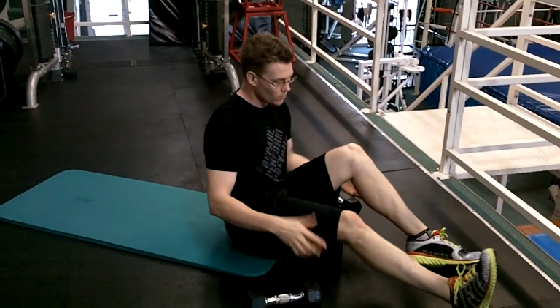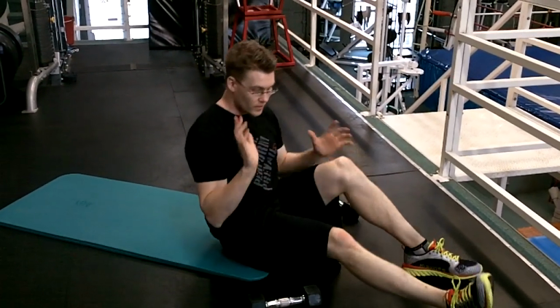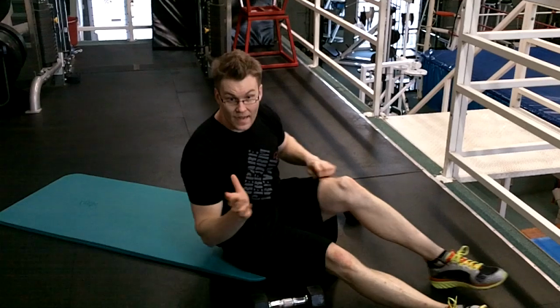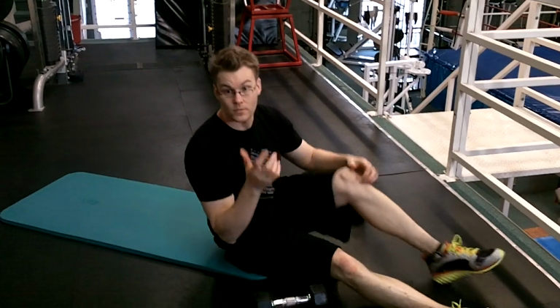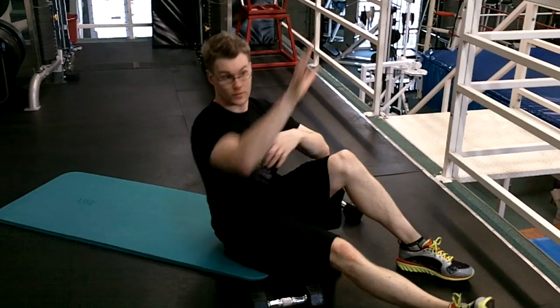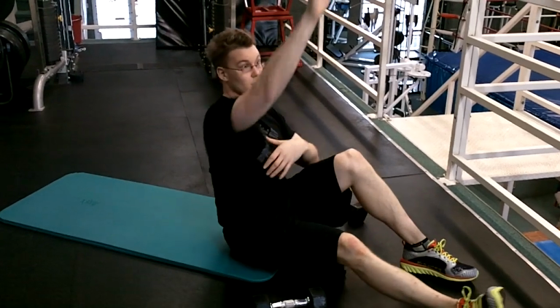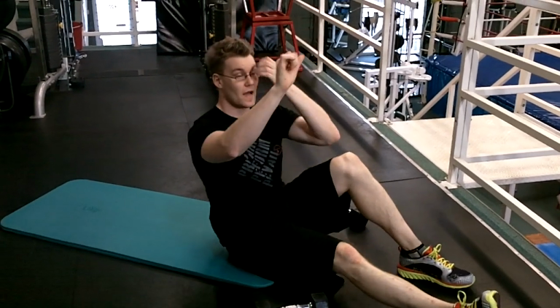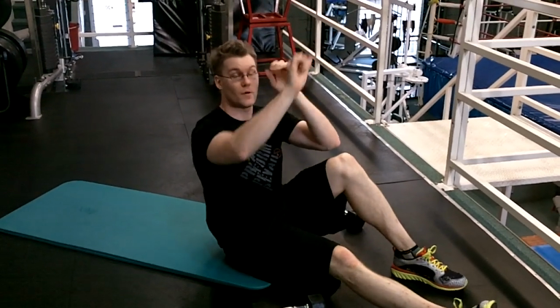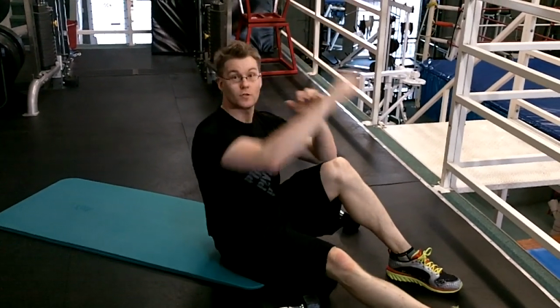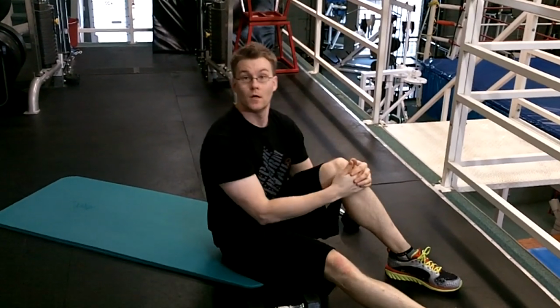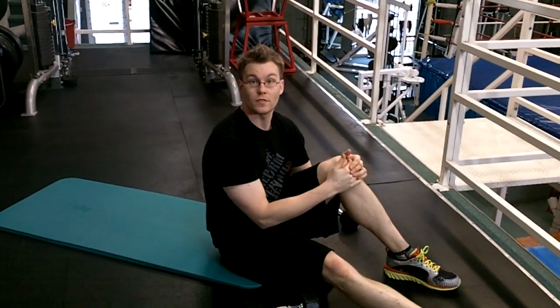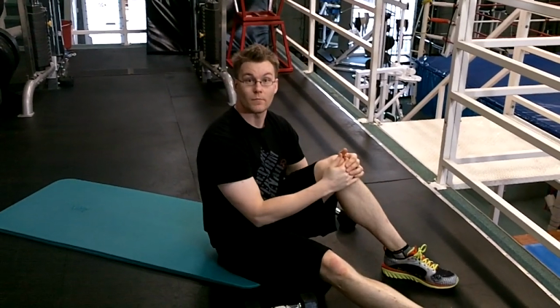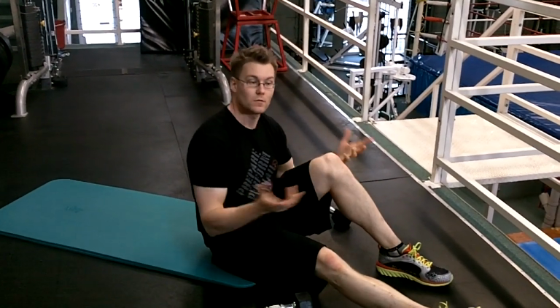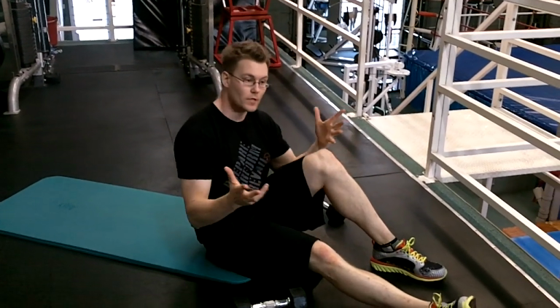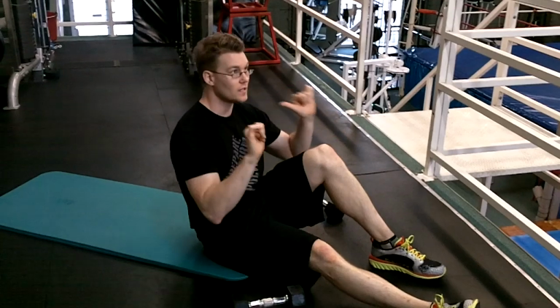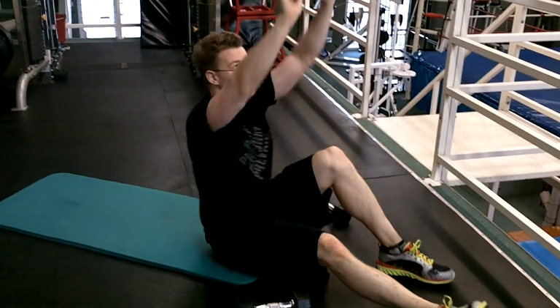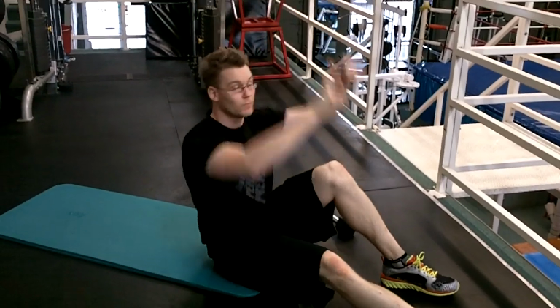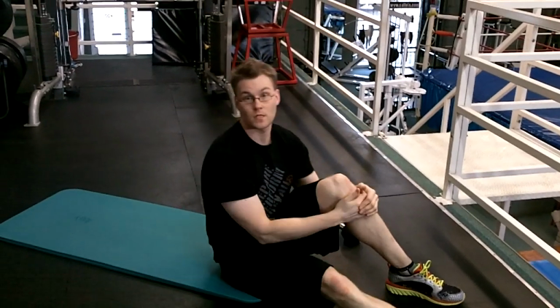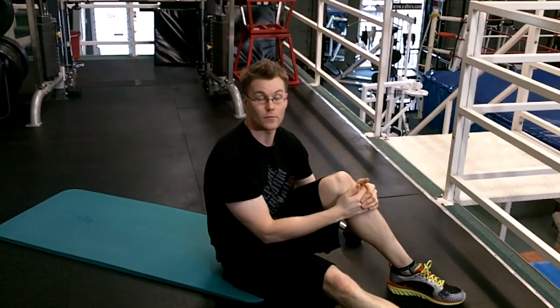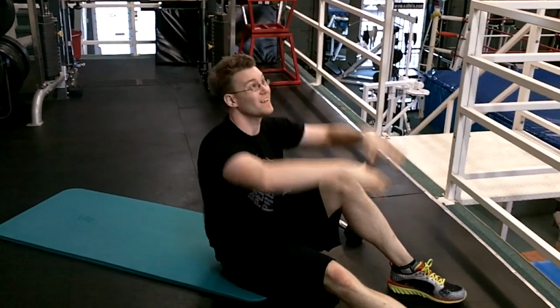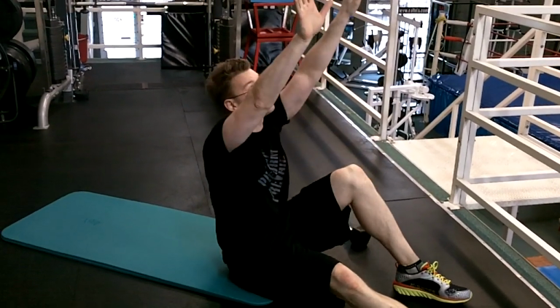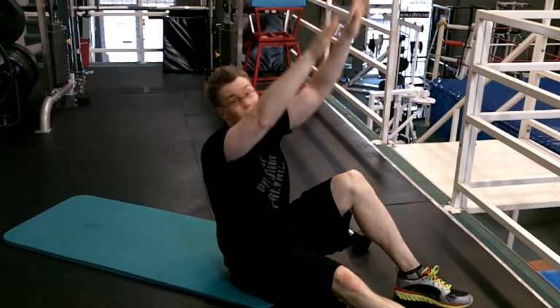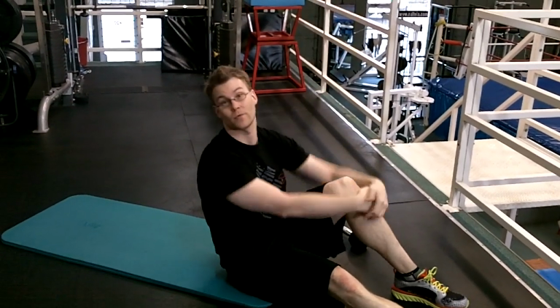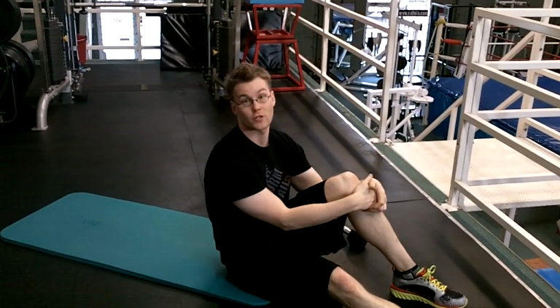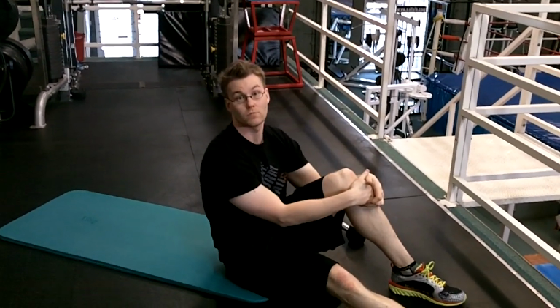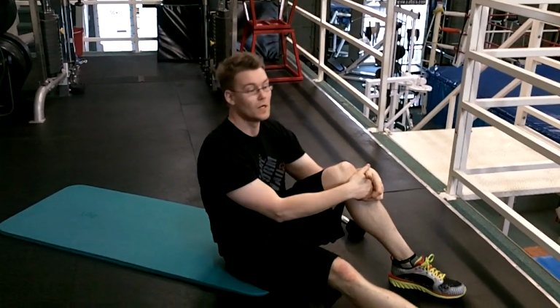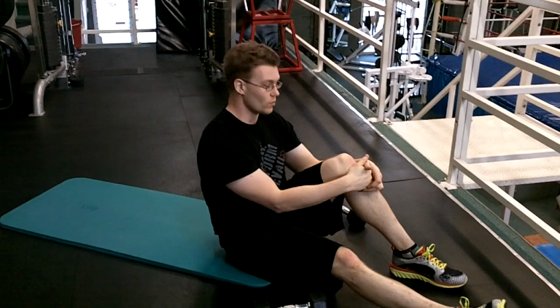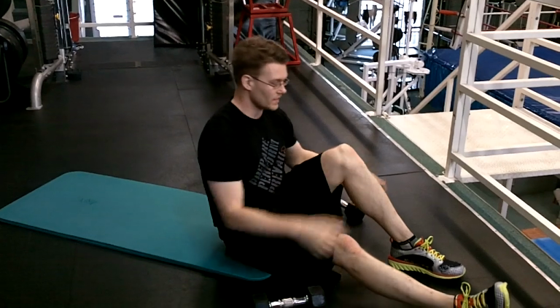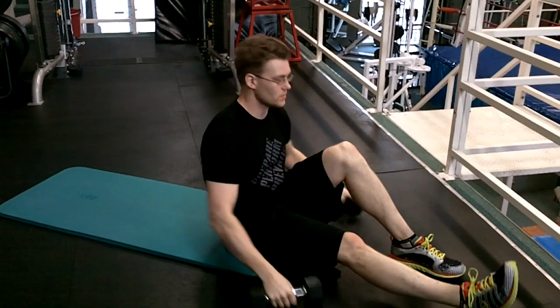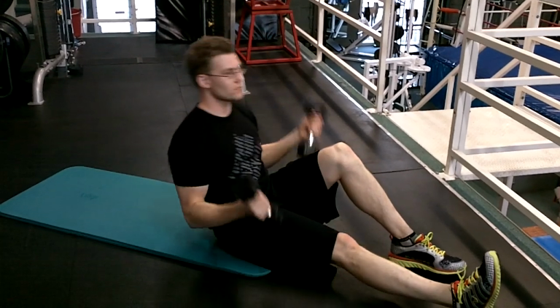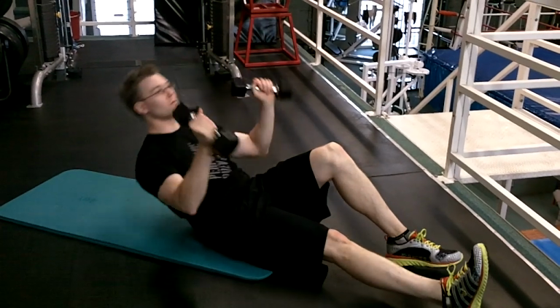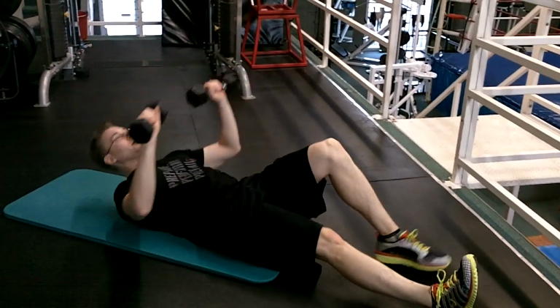The other thing I'm going to add to work the serratus is alternating dumbbell punches. You can make it easier by punching both at the same time, or just by having your hands up and not punching at all. So 45 seconds is what the exercise is going to look like.